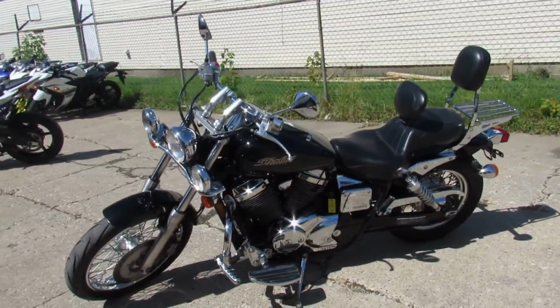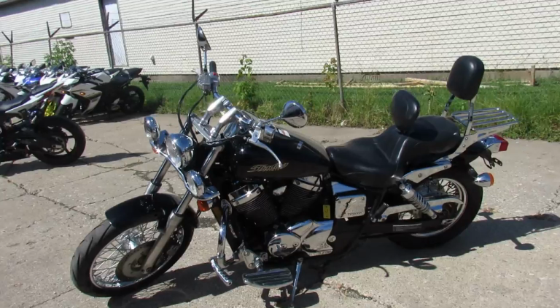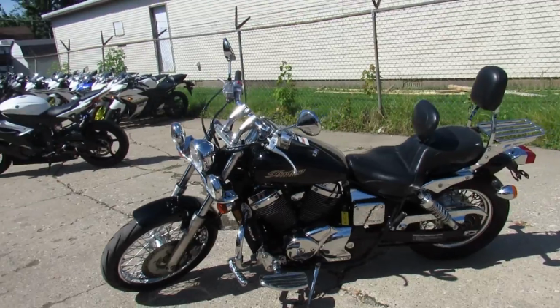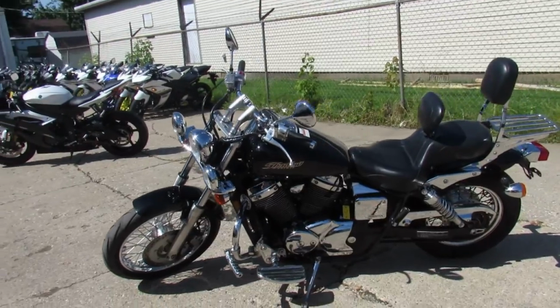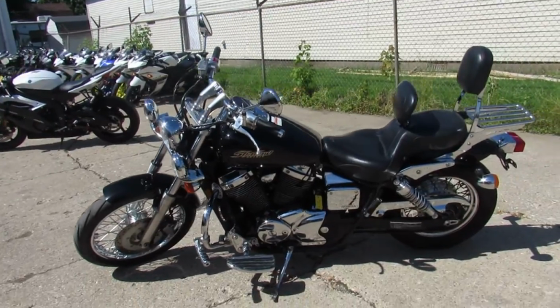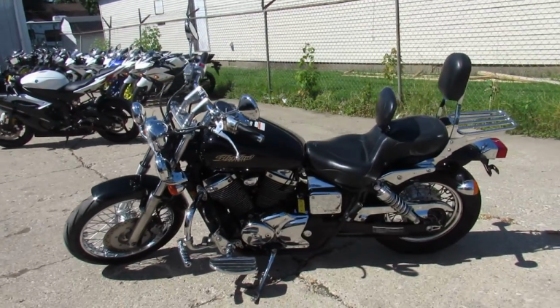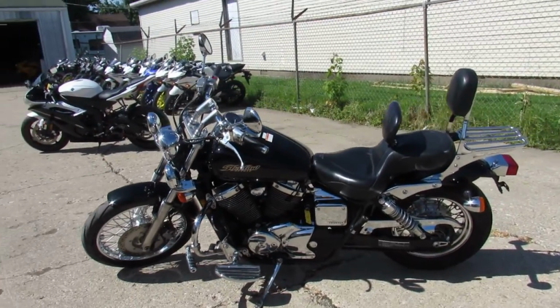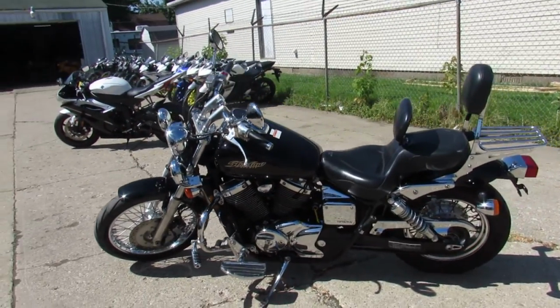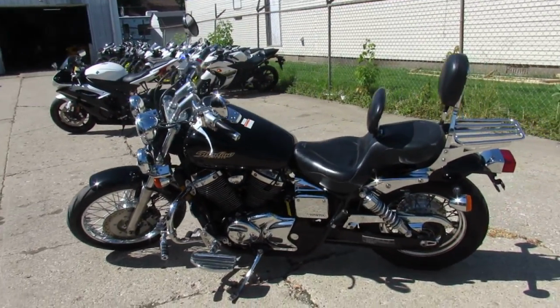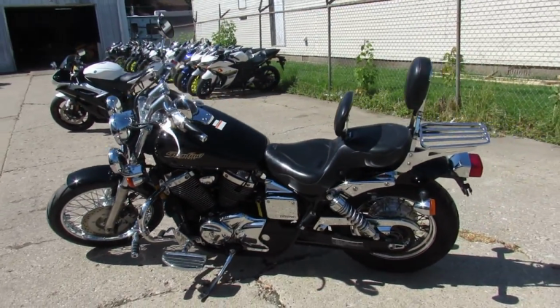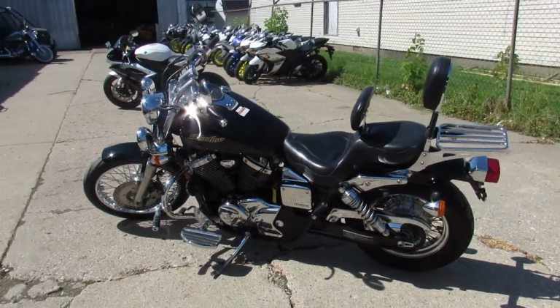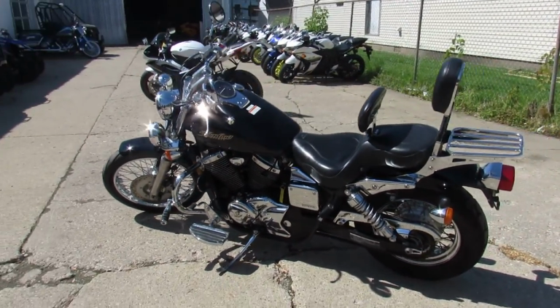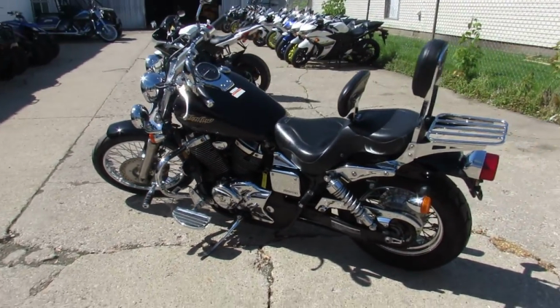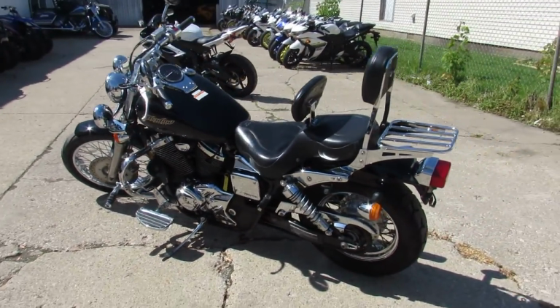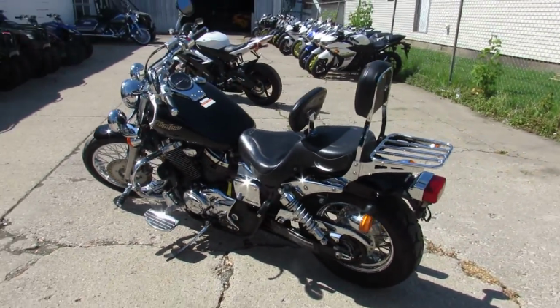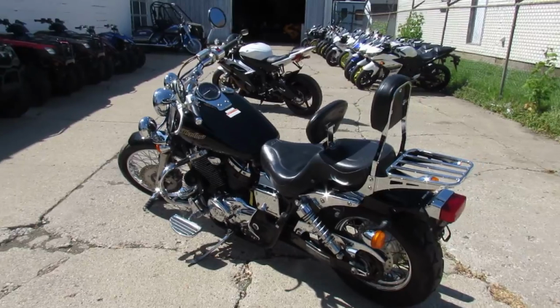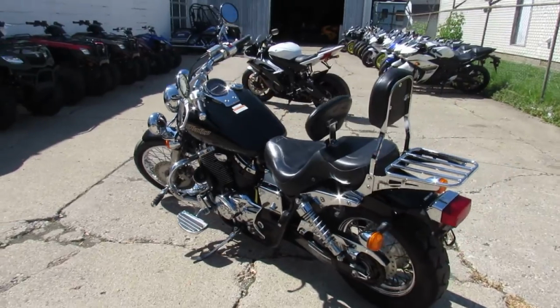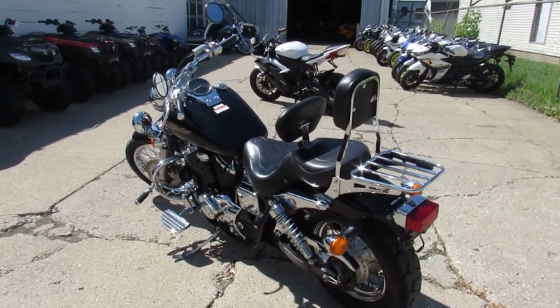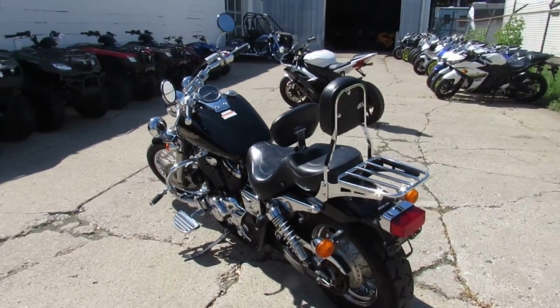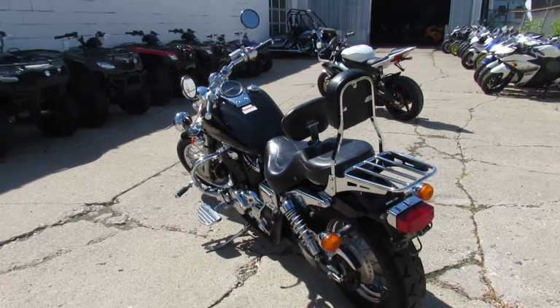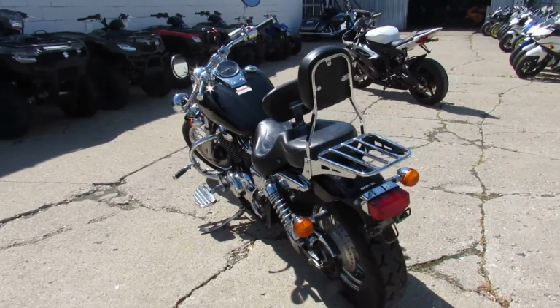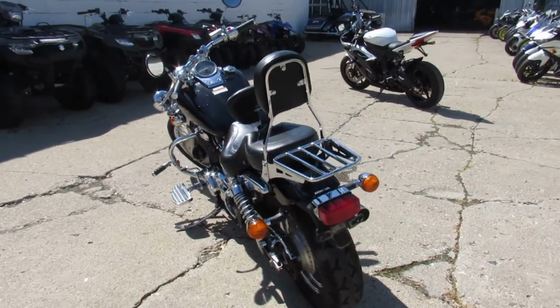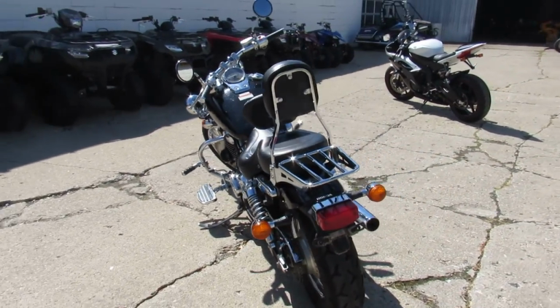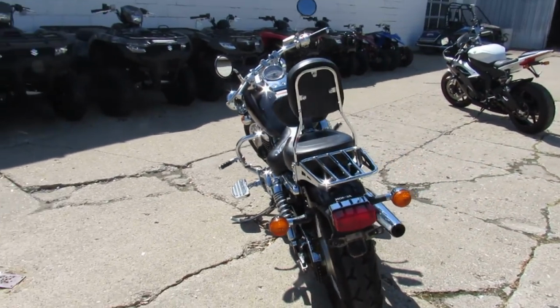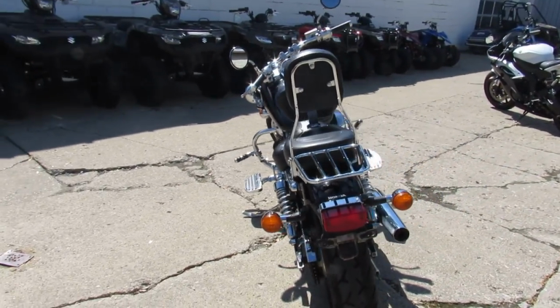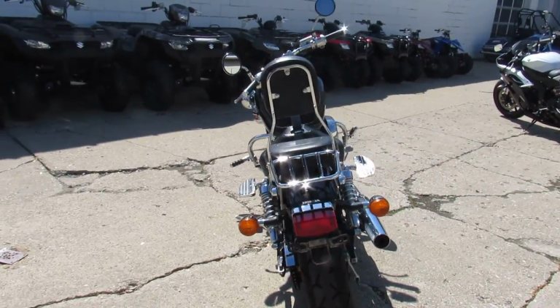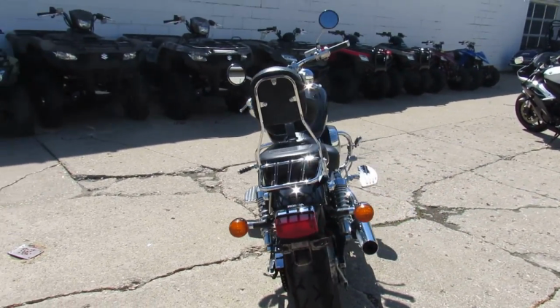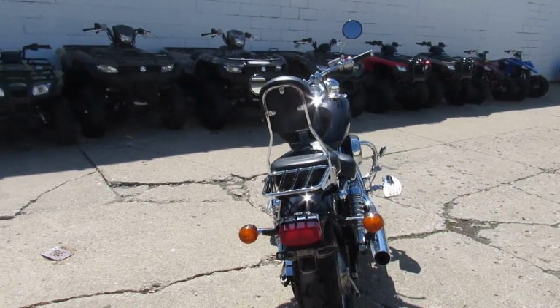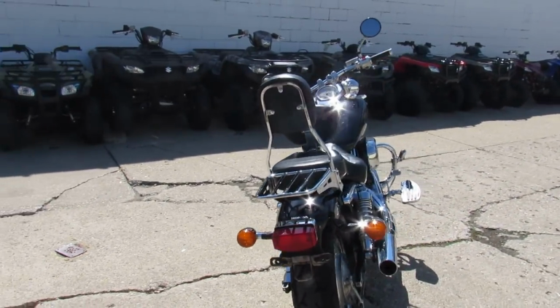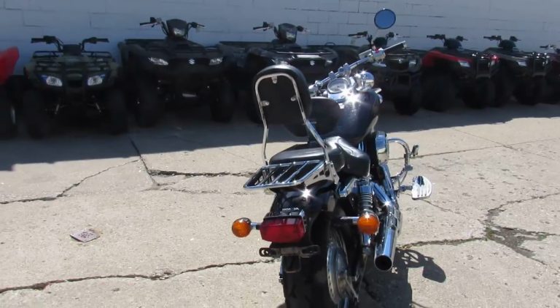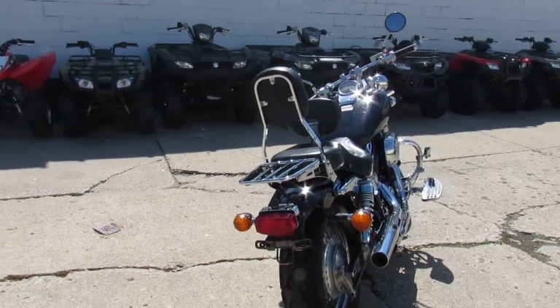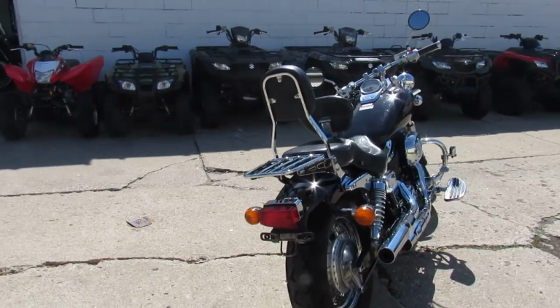It's a nice clean bike, just been serviced at a factory authorized Honda dealership. All the fluids have been changed and it's ready to hit the road. It's loaded up with all the extras — it's got a Mustang seat, dual backrest, and a luggage rack.